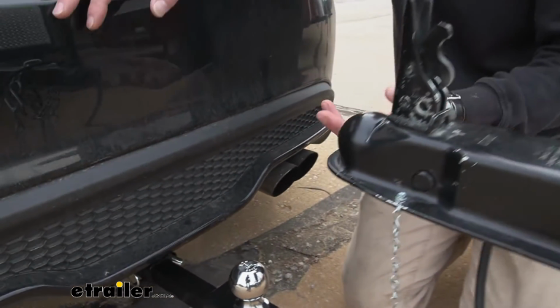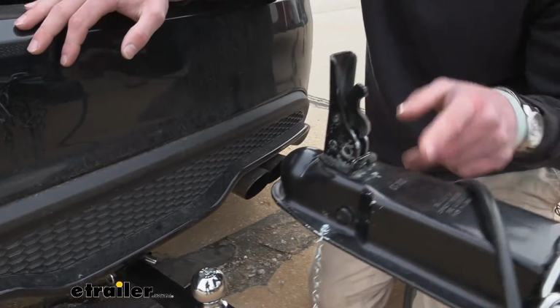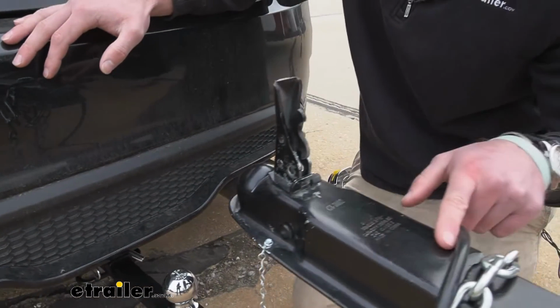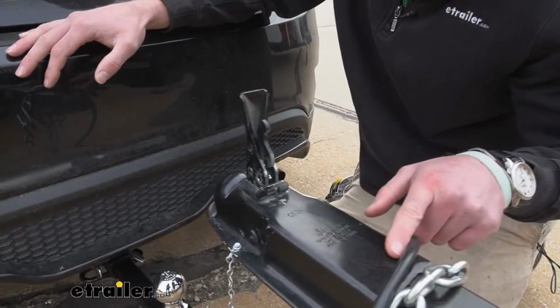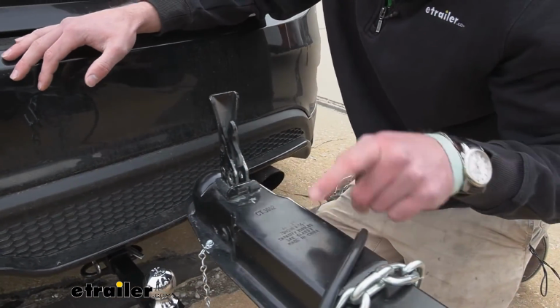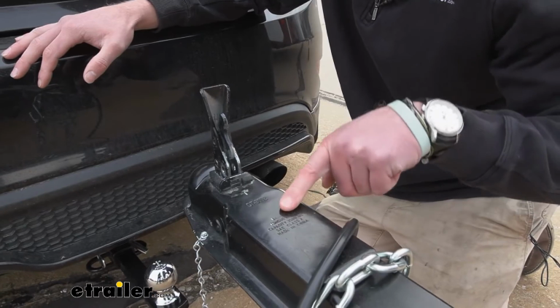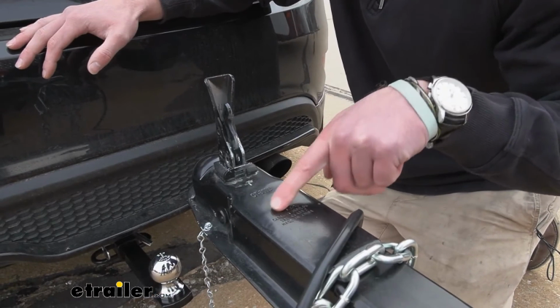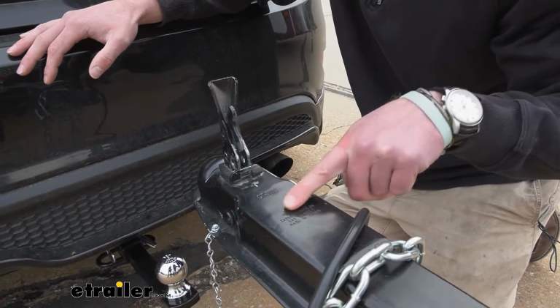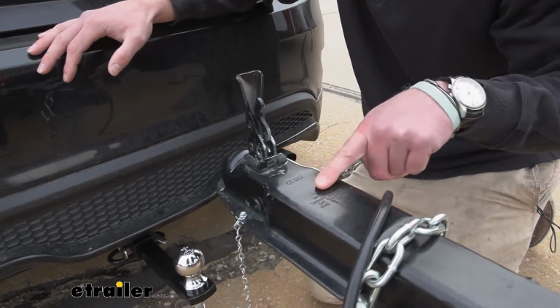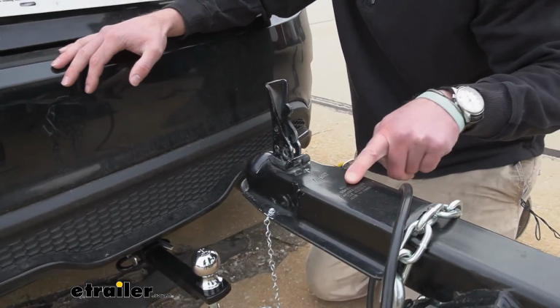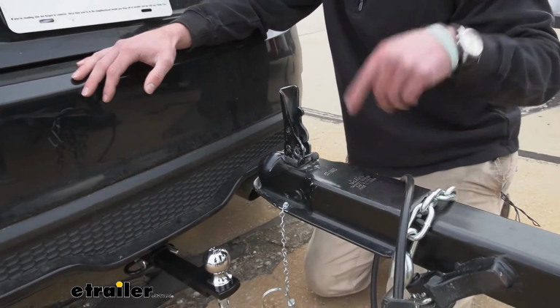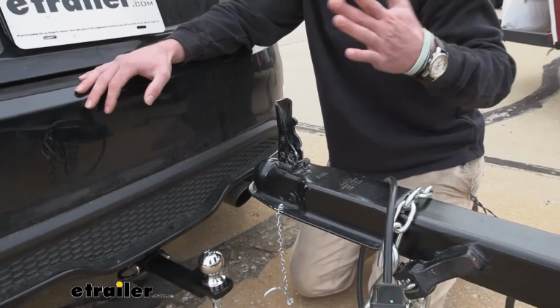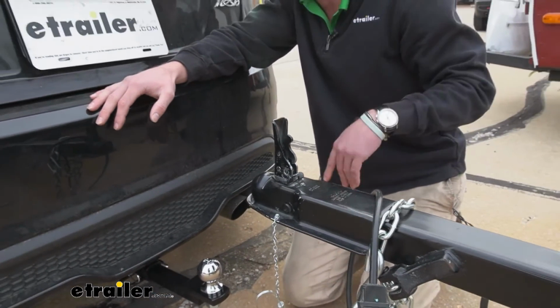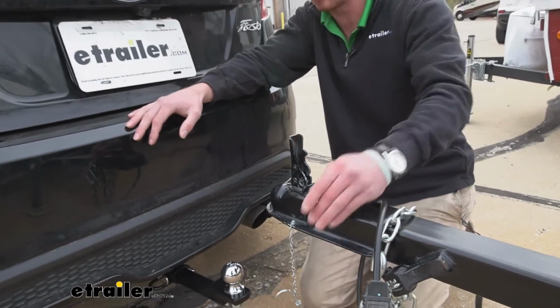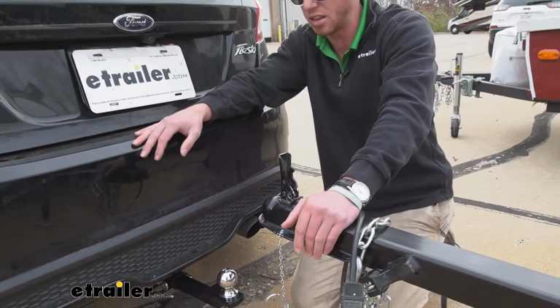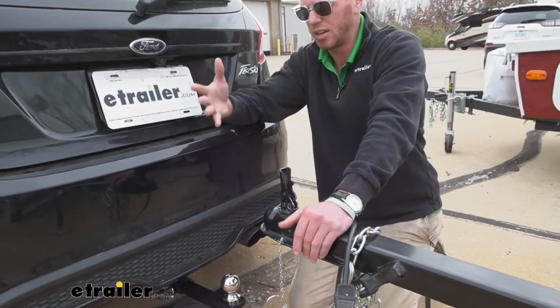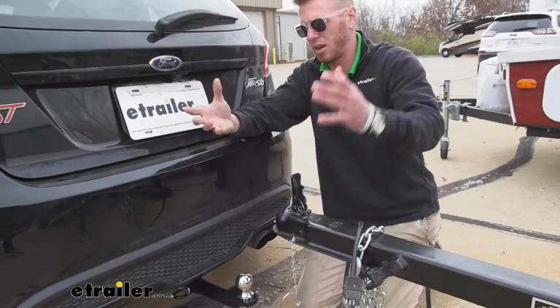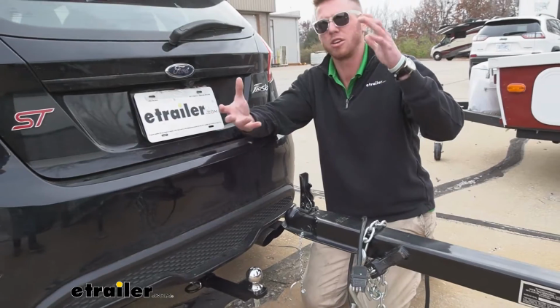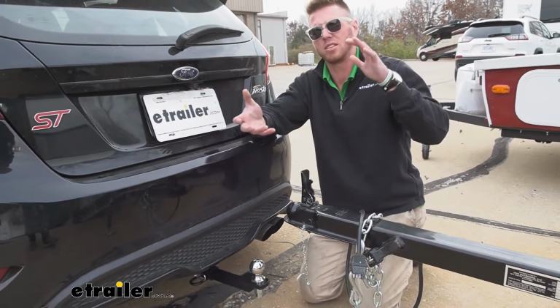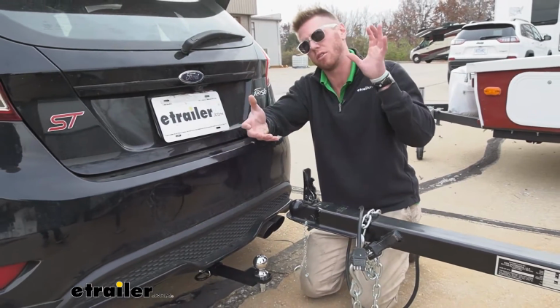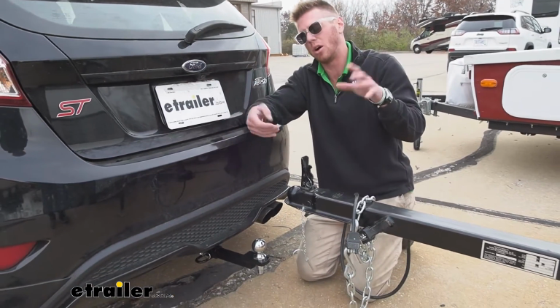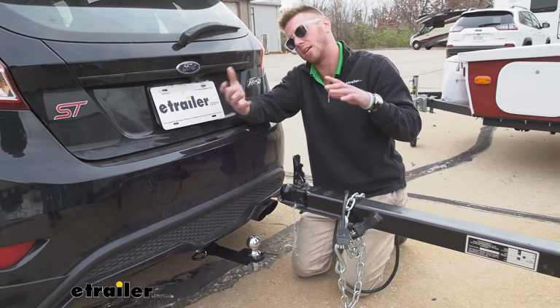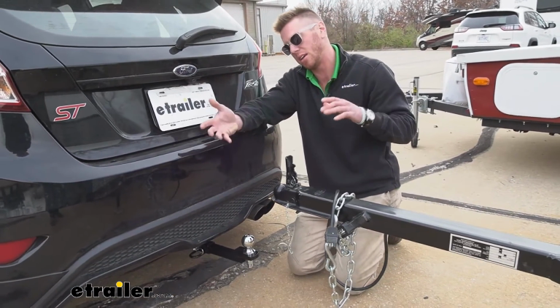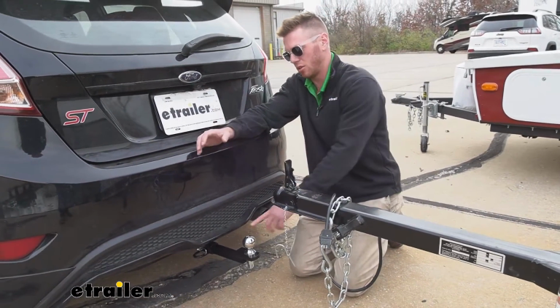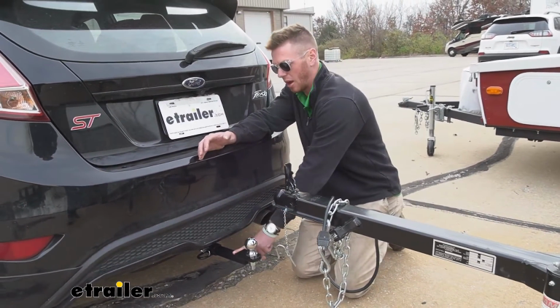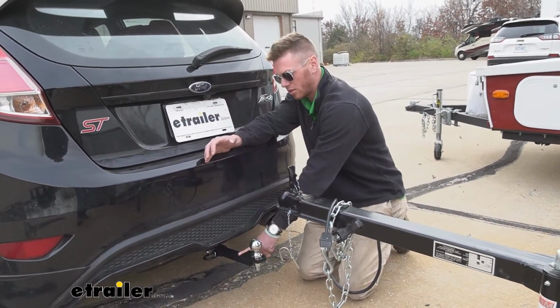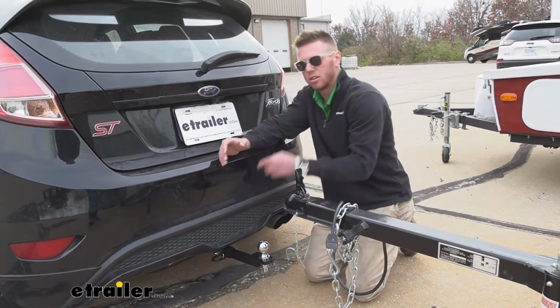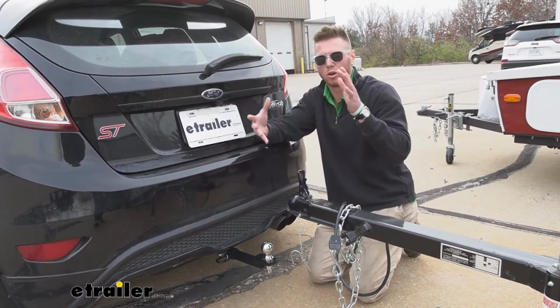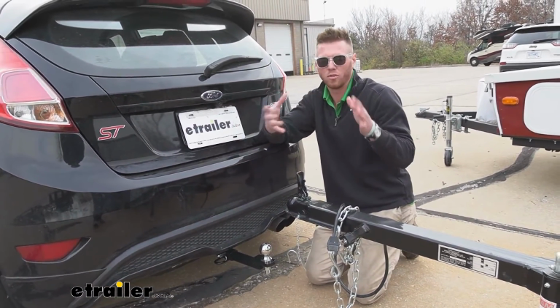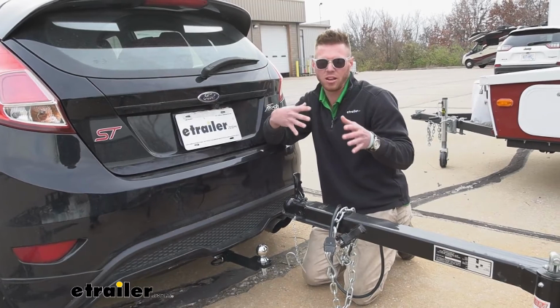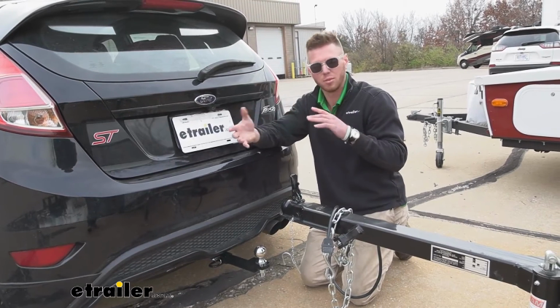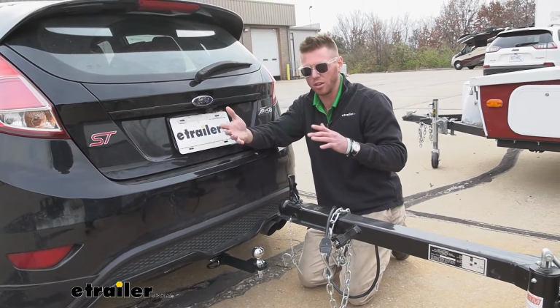Like for this instance, this one is a two inch ball, just says it right there. So just make sure you grab the right stuff and make sure that you piece together the ball and the trailer ball mount so one of them is not going to be limiting the other.